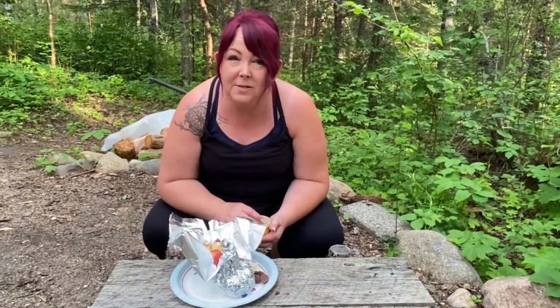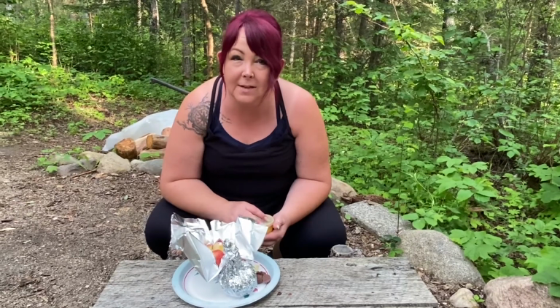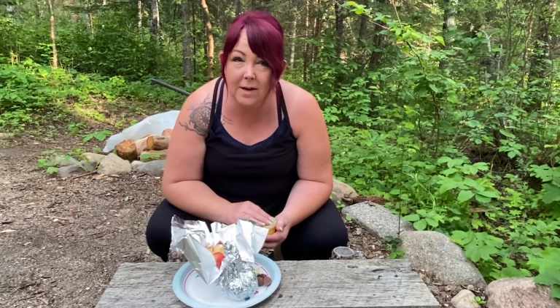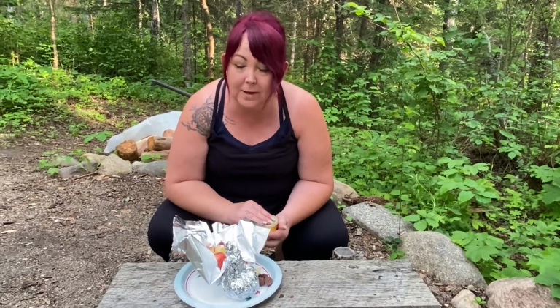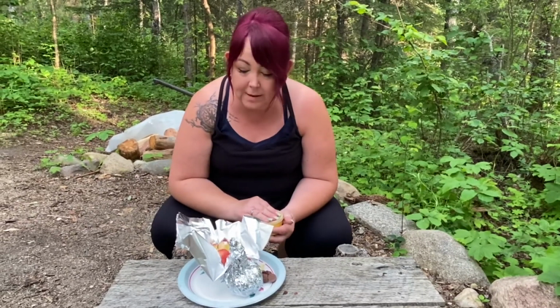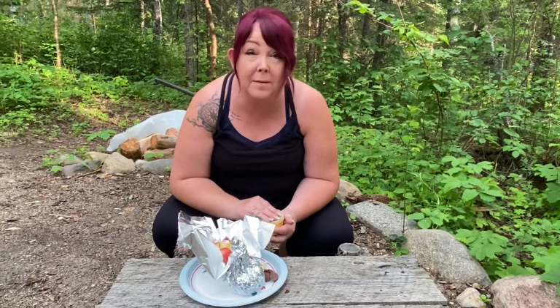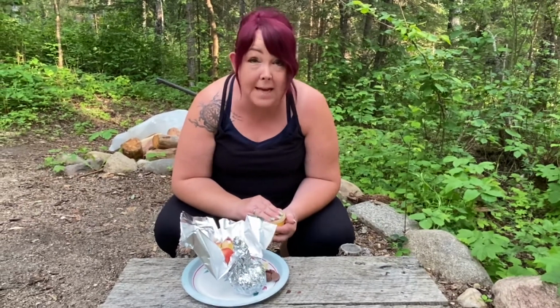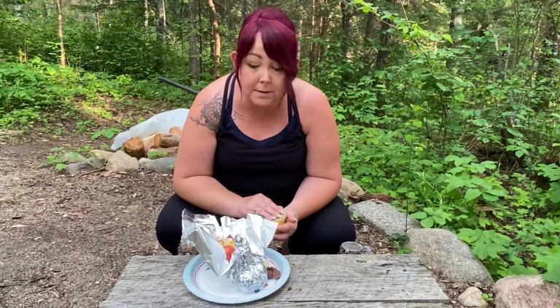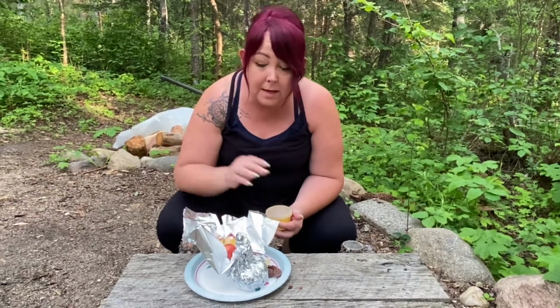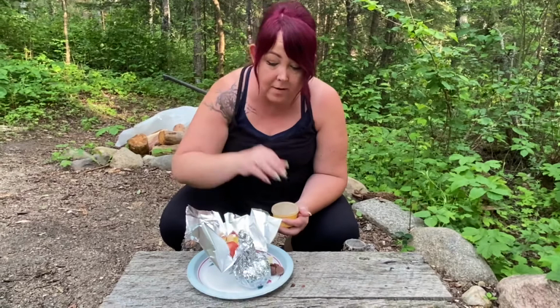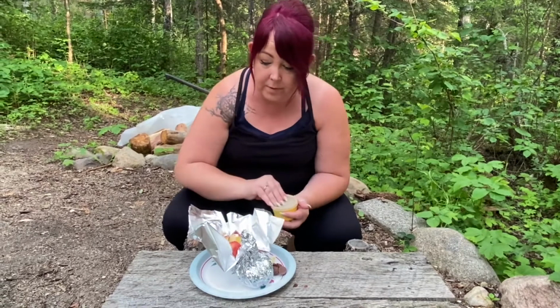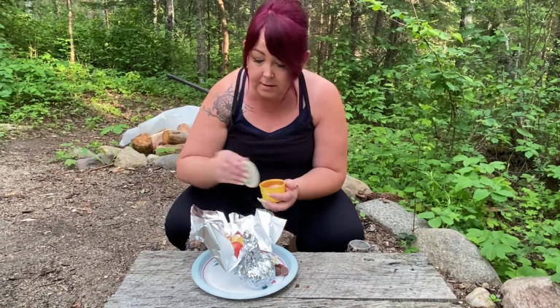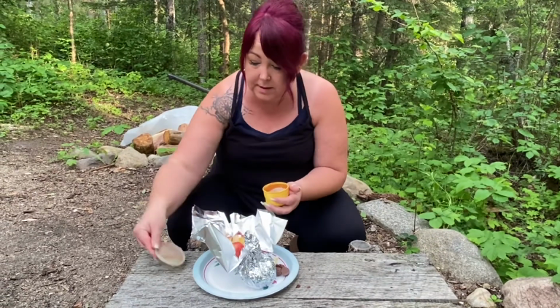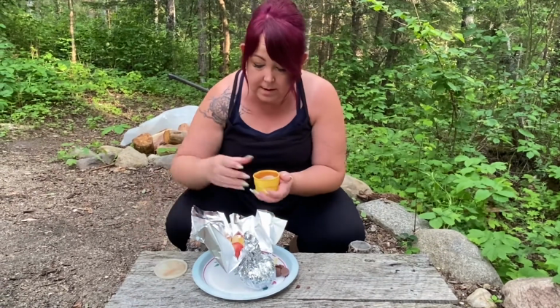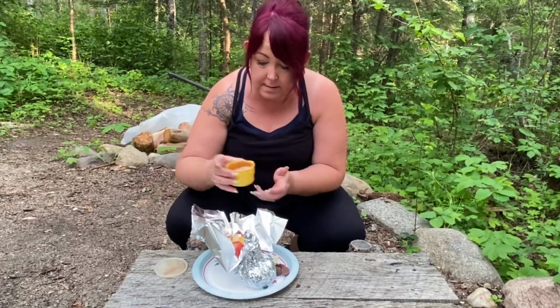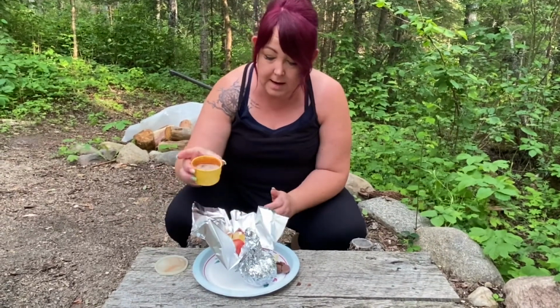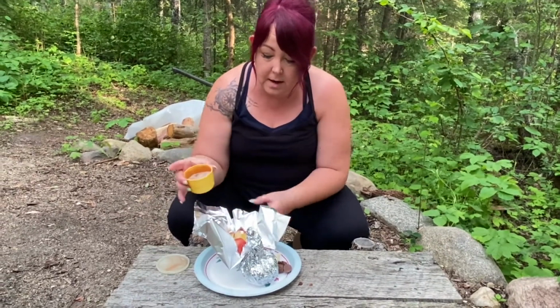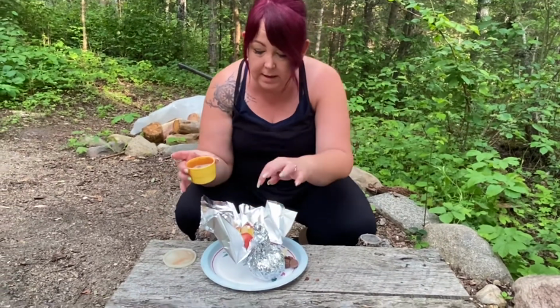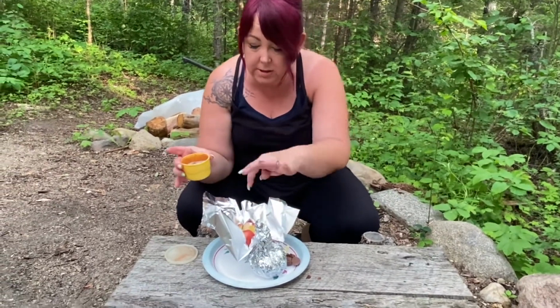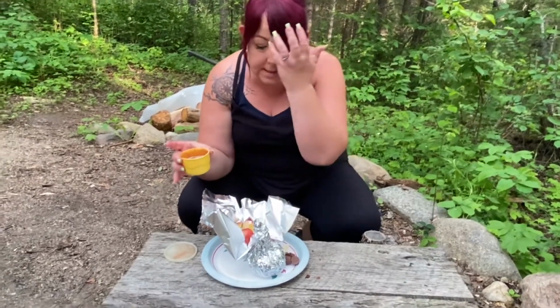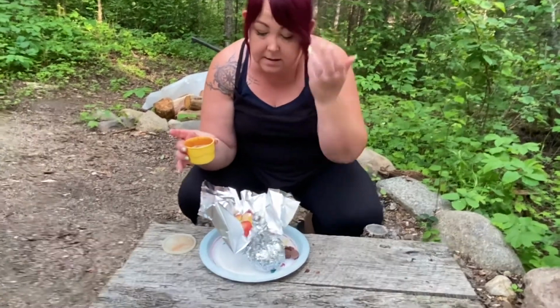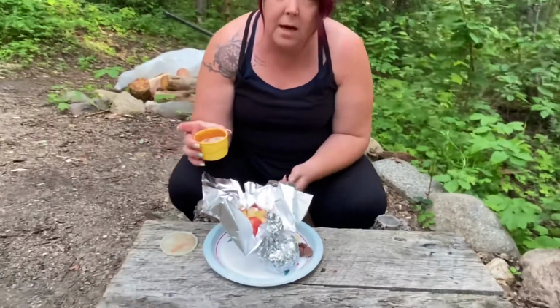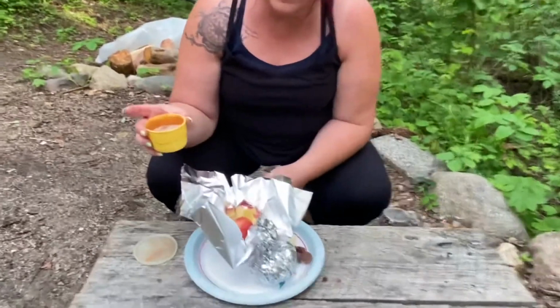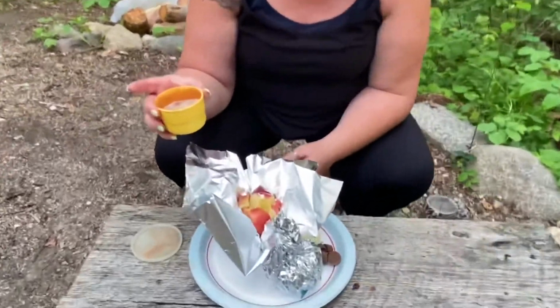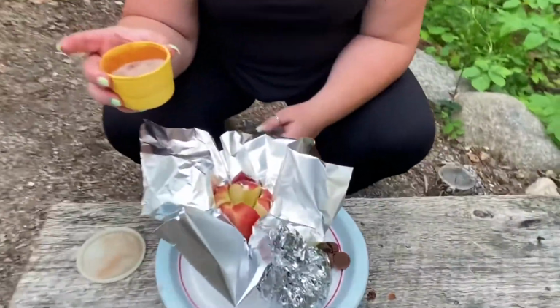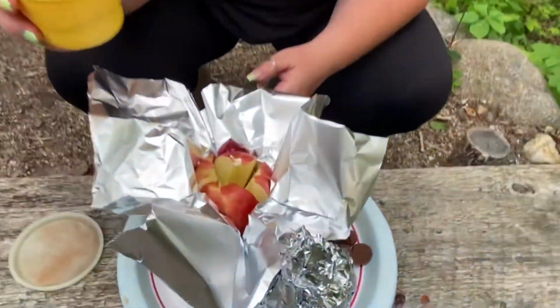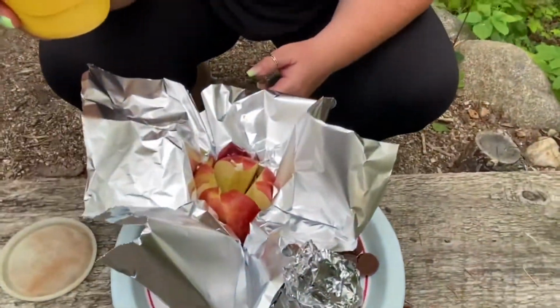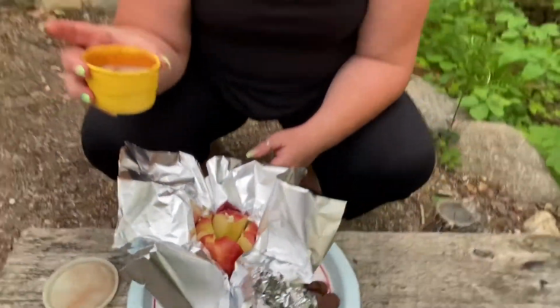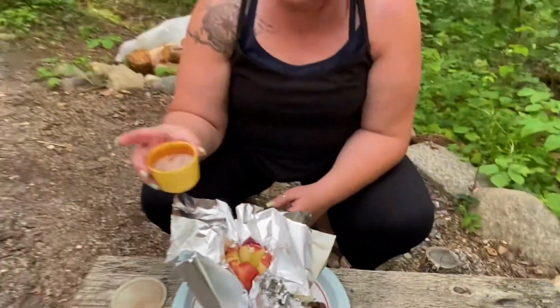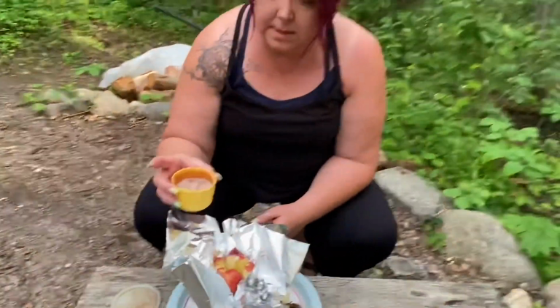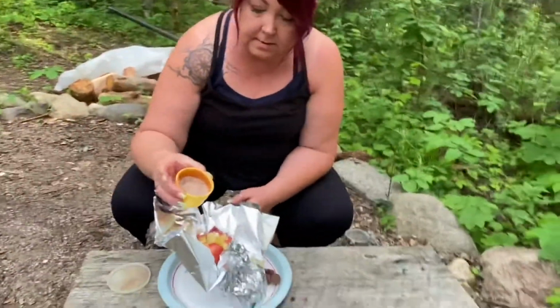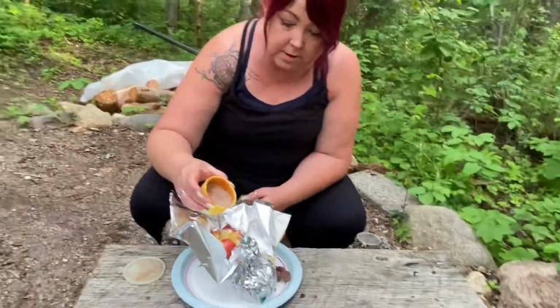Tonight at the campfire we are going to make baked apples. I already have one prepared — I've already sliced it and cored it. I'm going to add some cinnamon sugar to it.